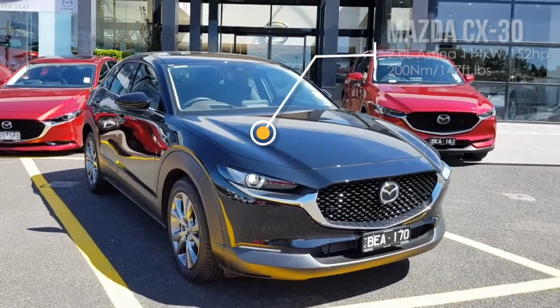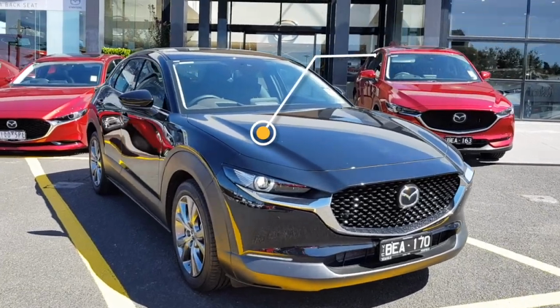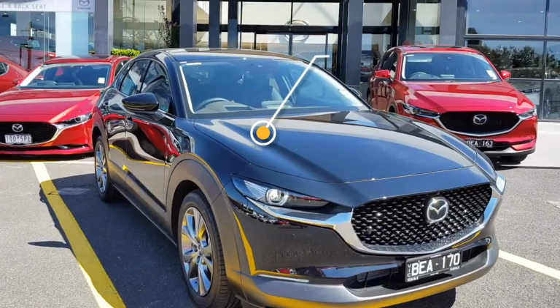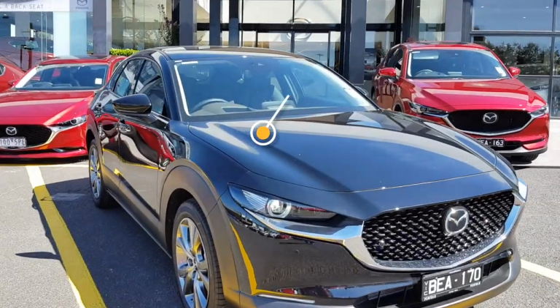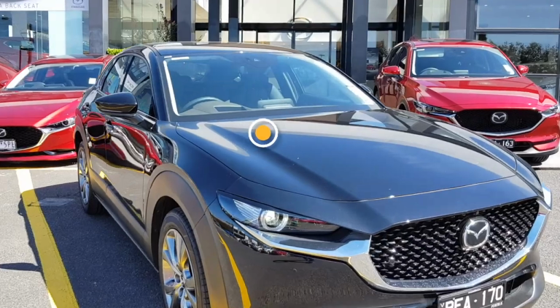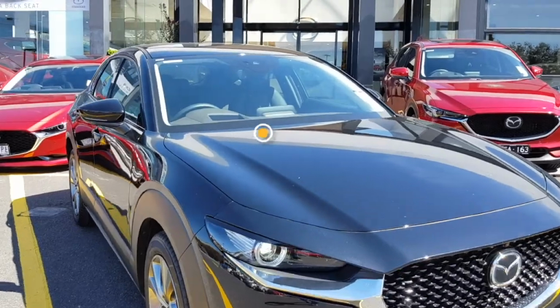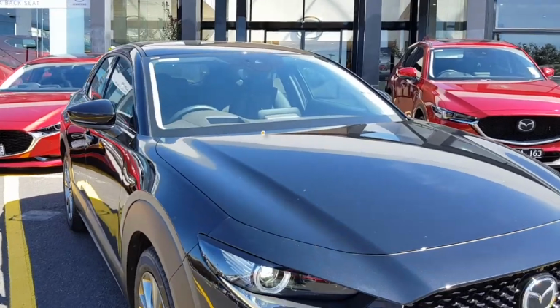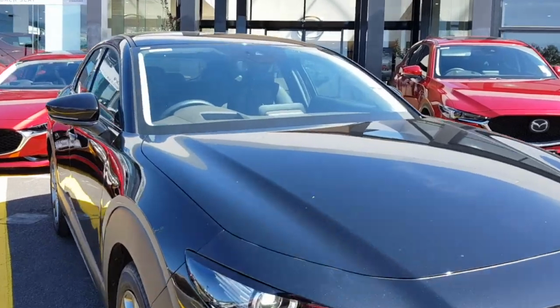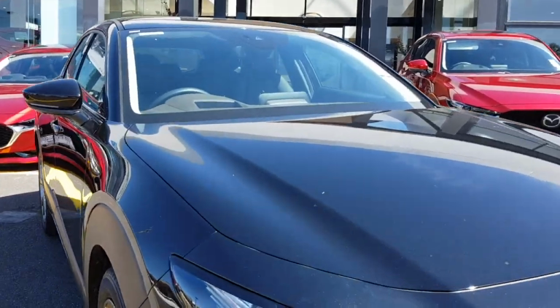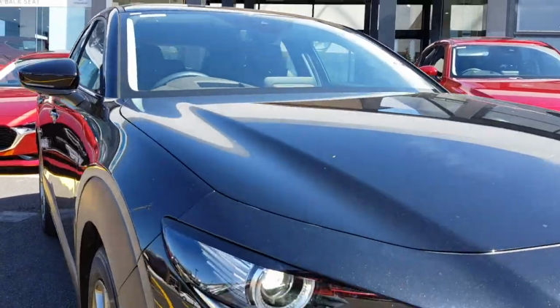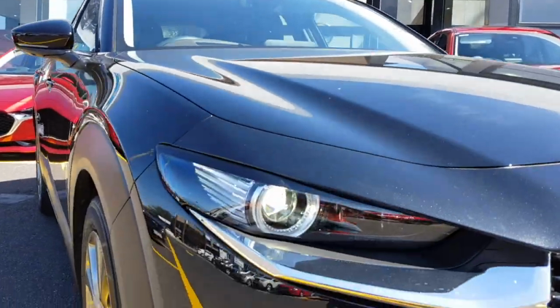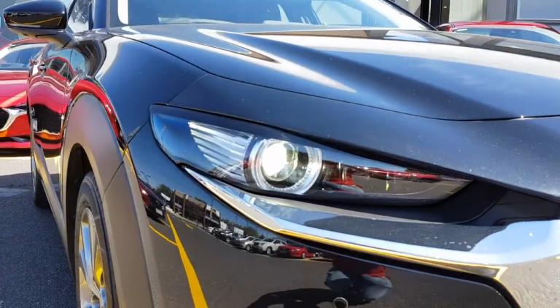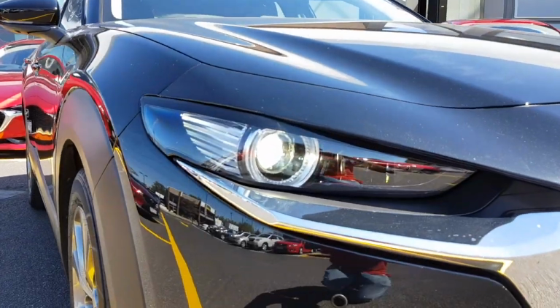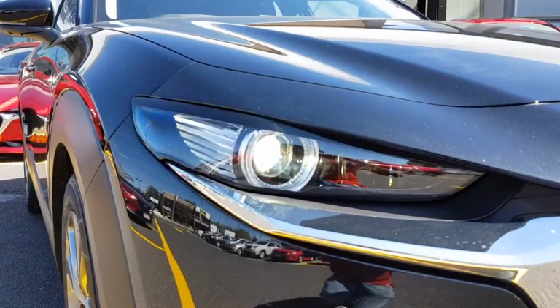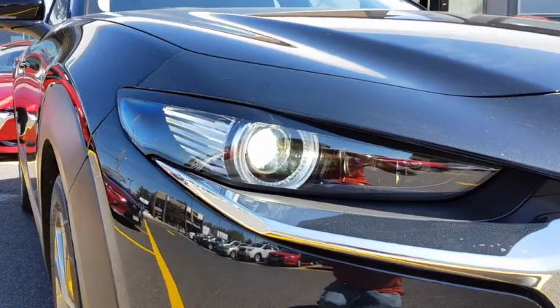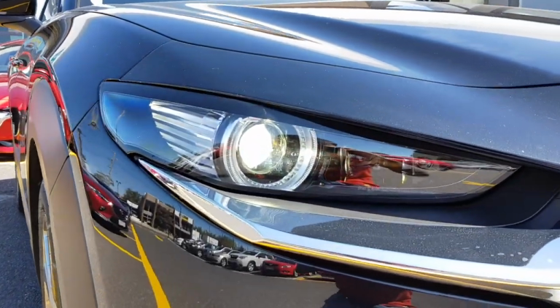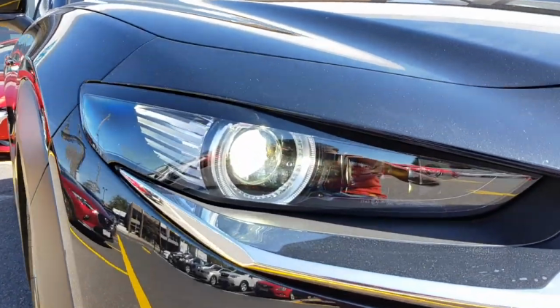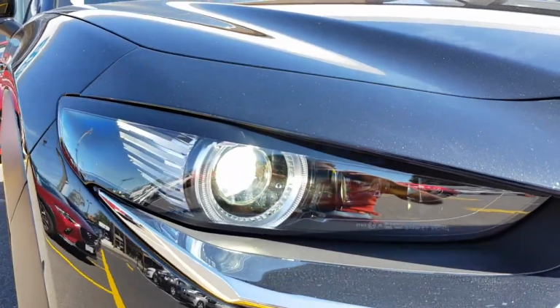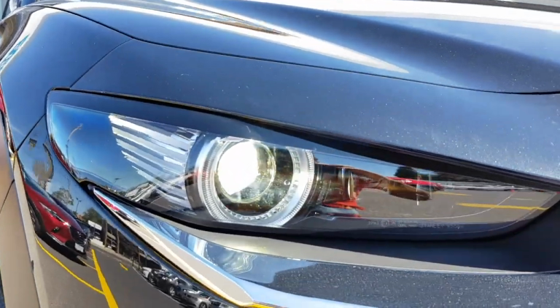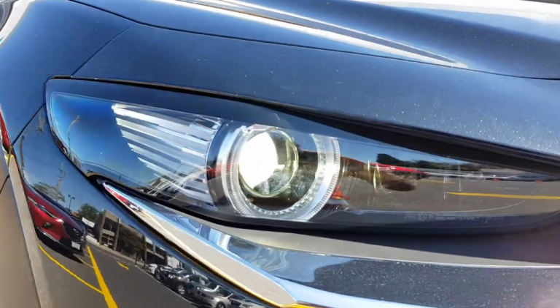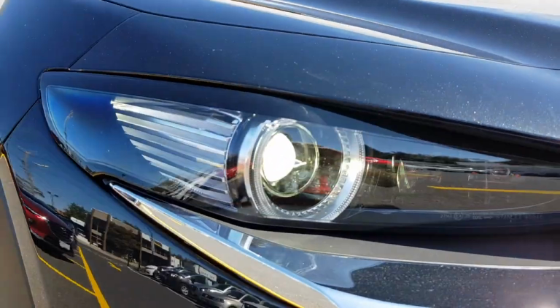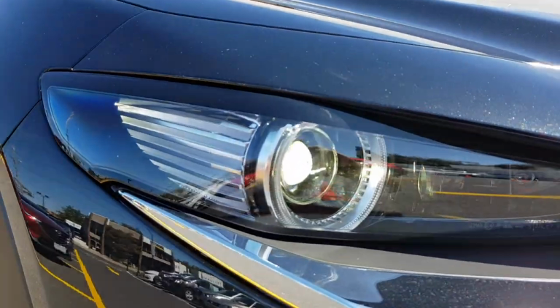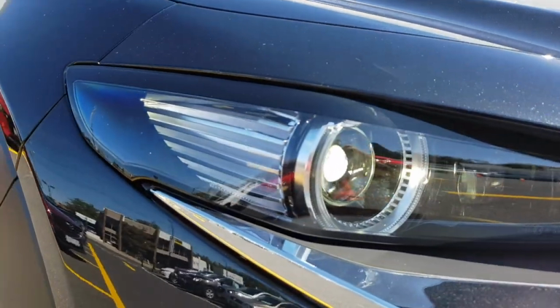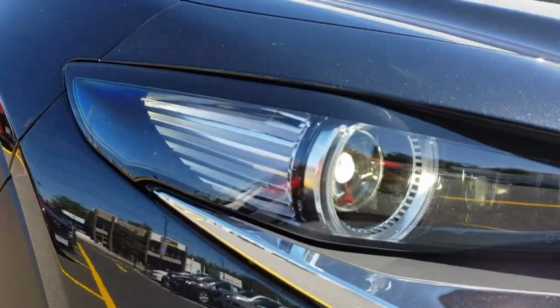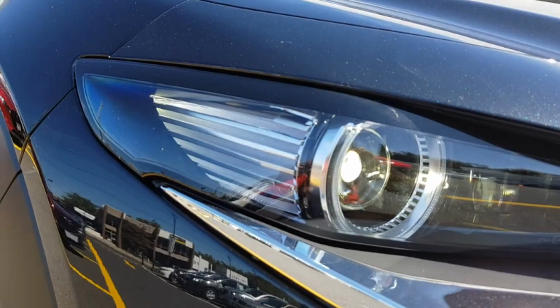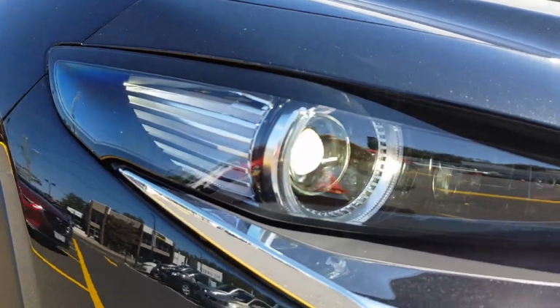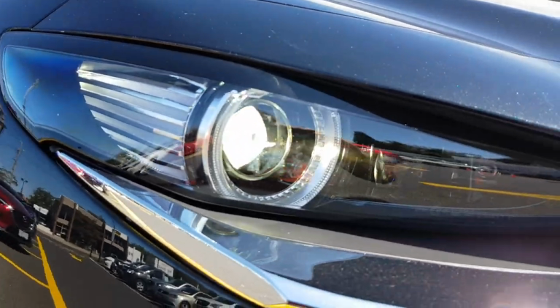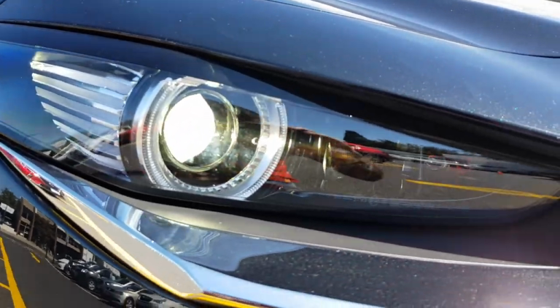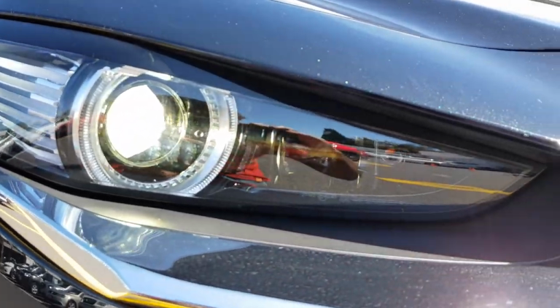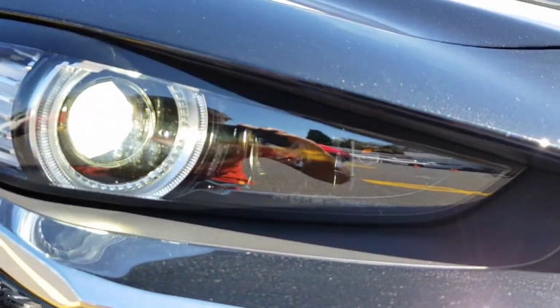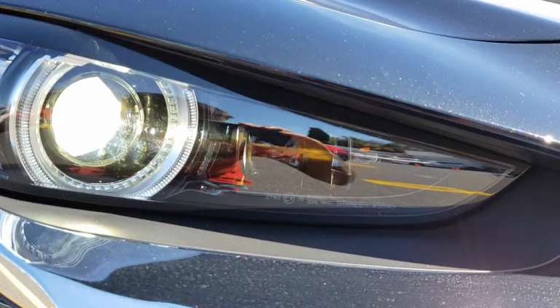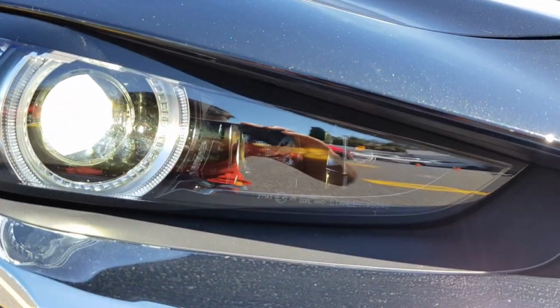Towards the front you've got full LED headlights, which look quite nice. They're also blacked out, which is a nice detail.